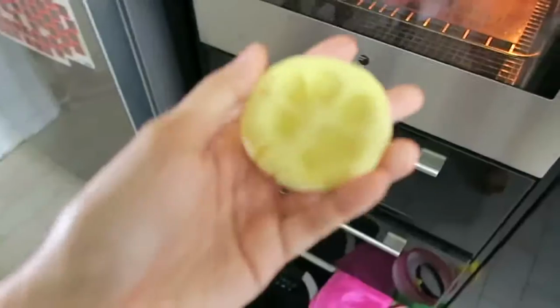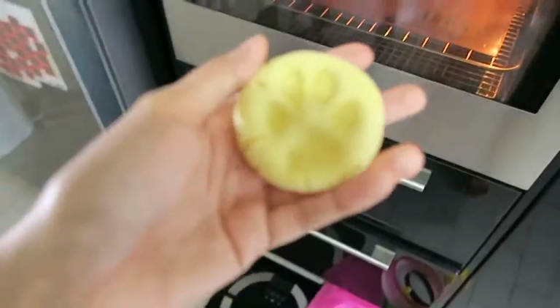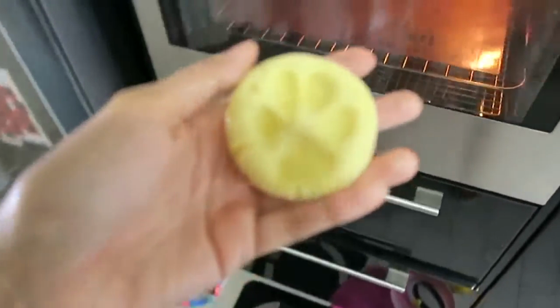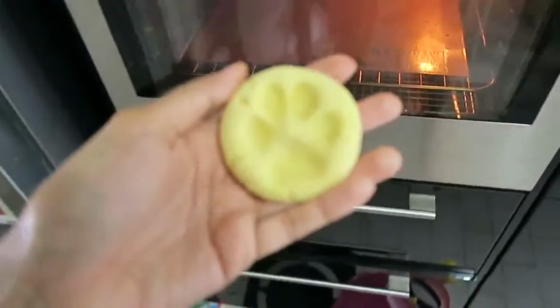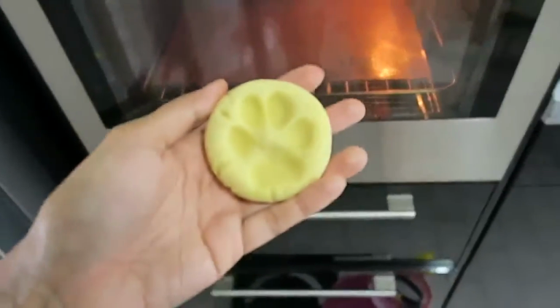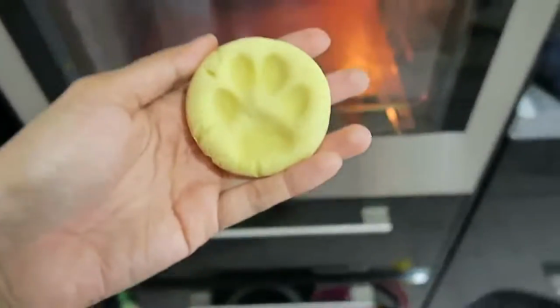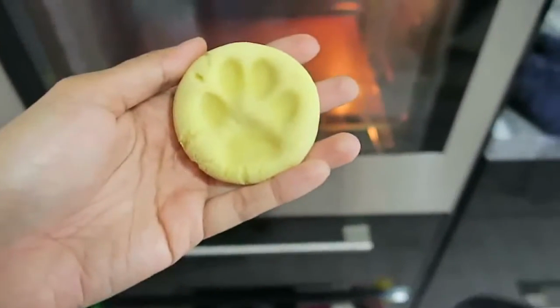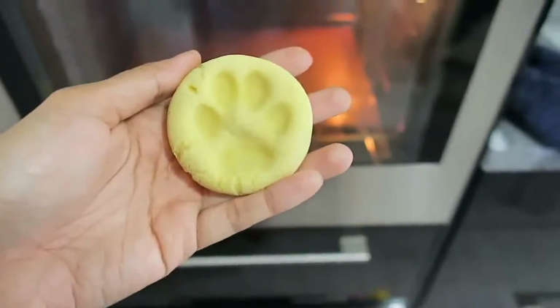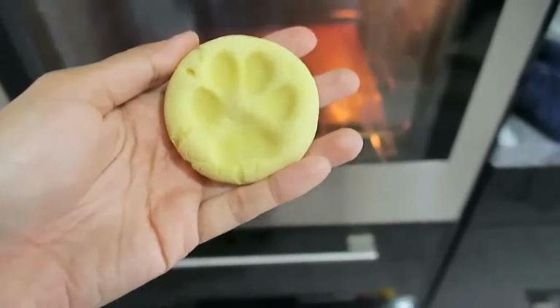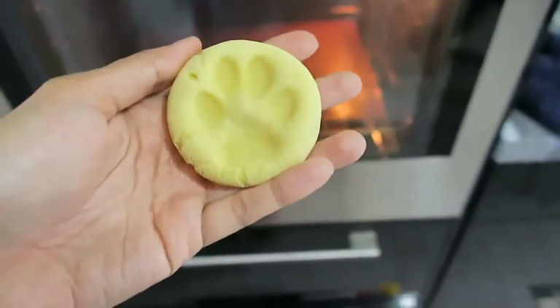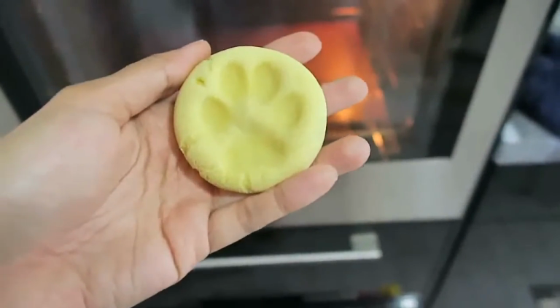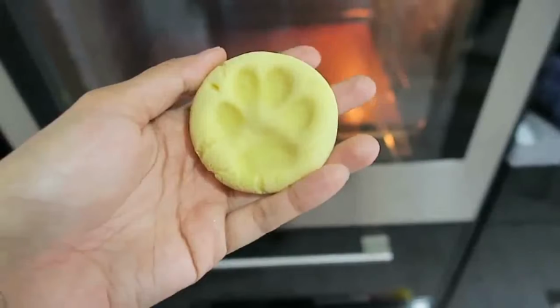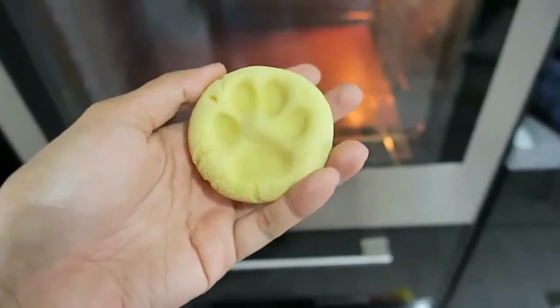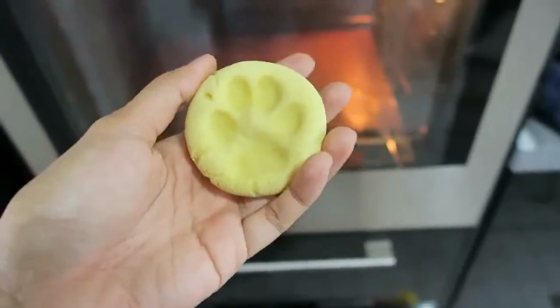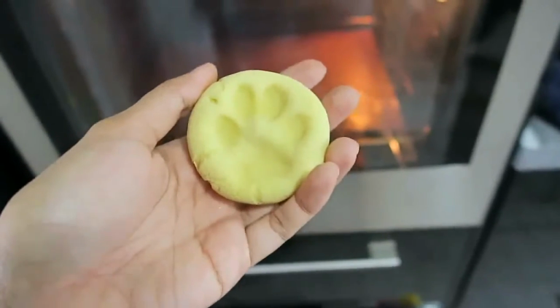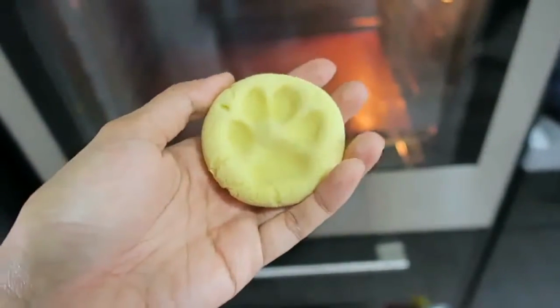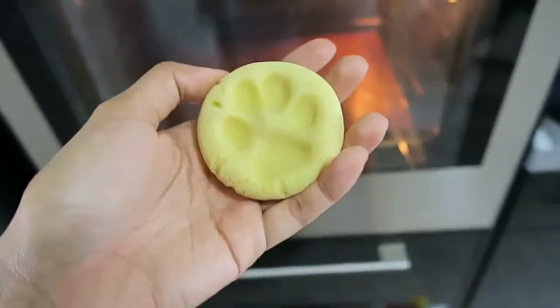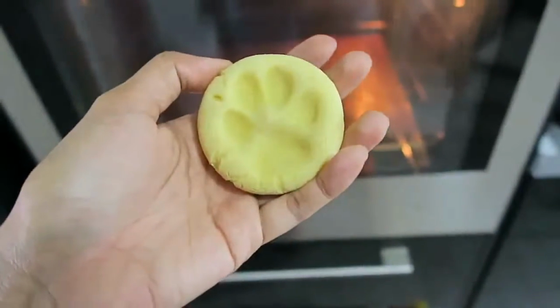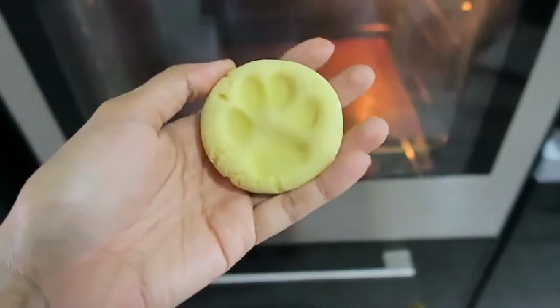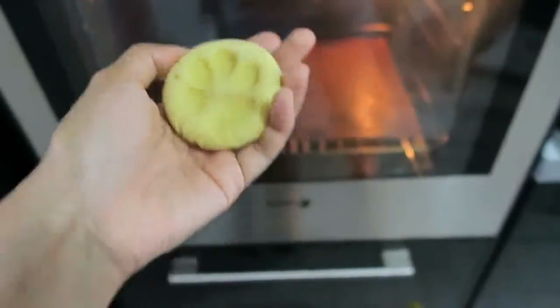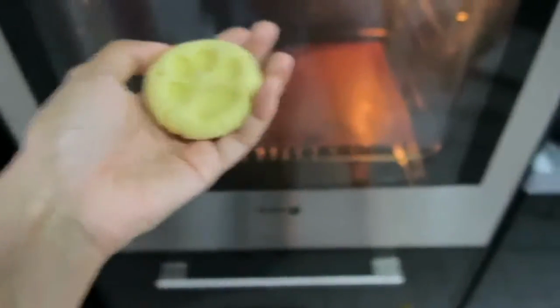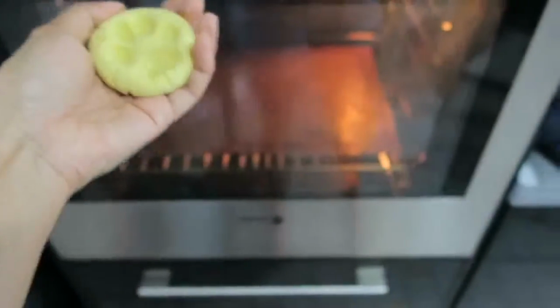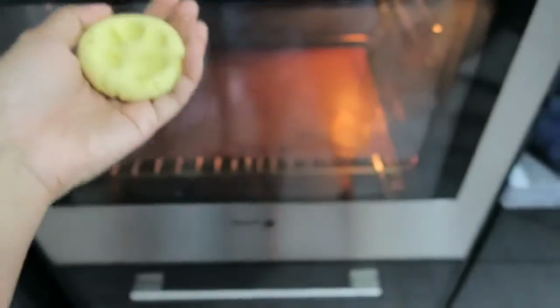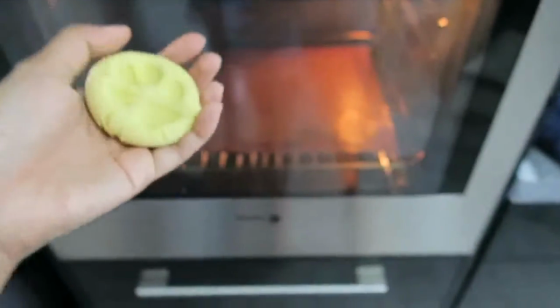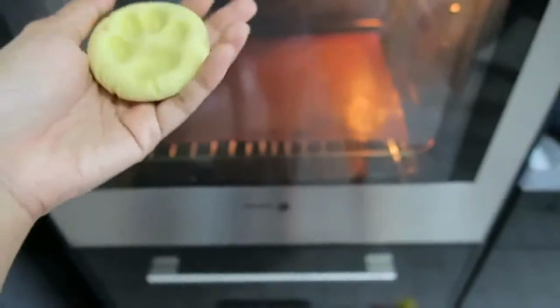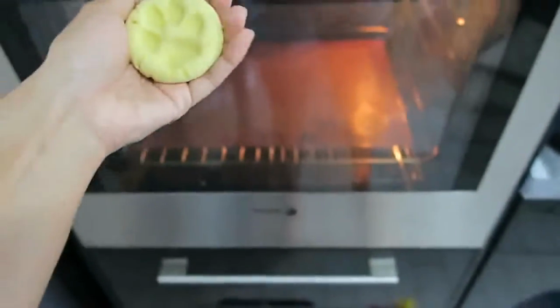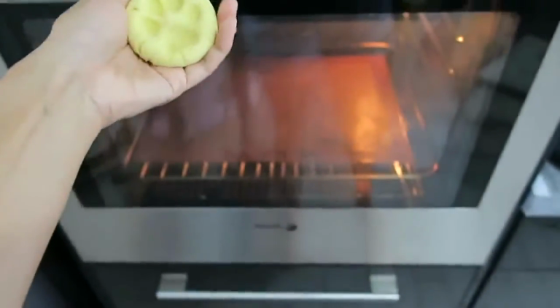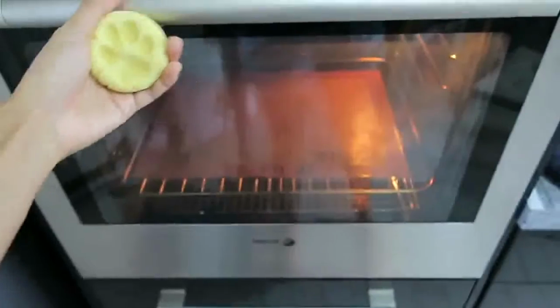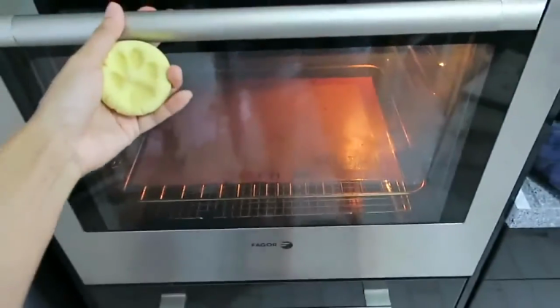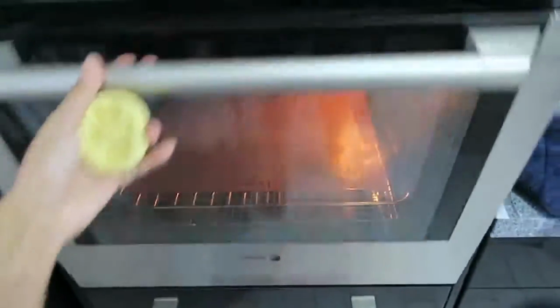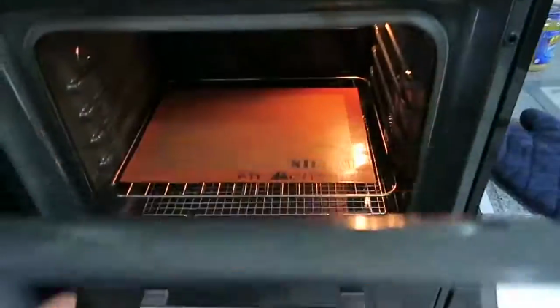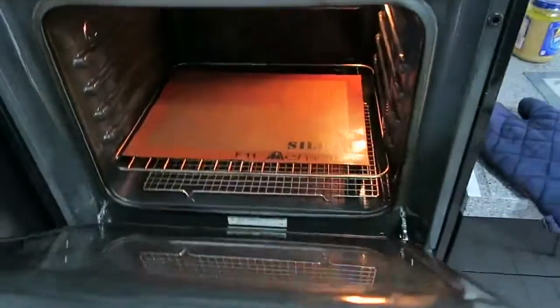You want to bake this in a 180 degree Celsius oven for about 15 minutes. The time will vary depending on the size of your dough, but it takes roughly 15 minutes to cook a piece like this.